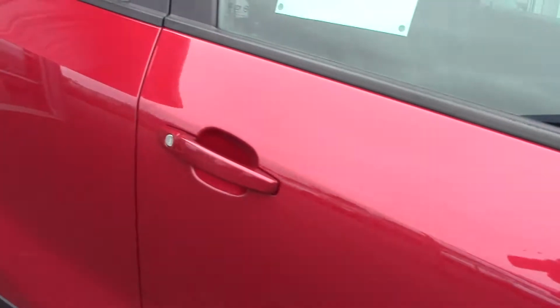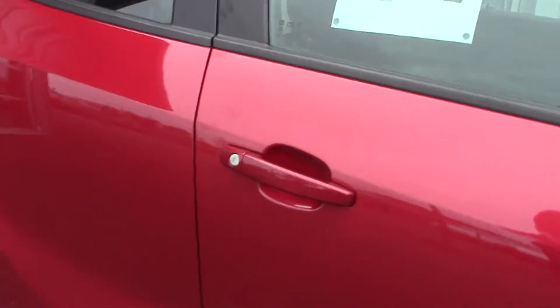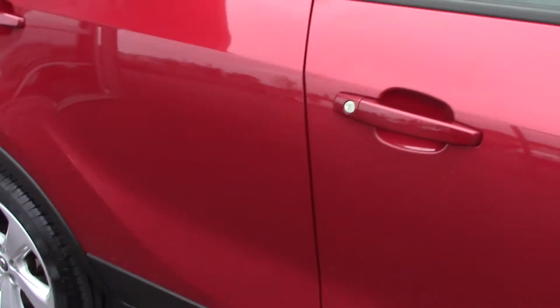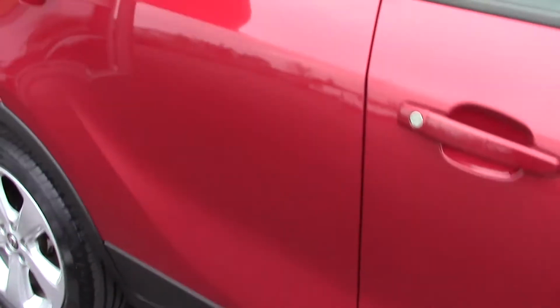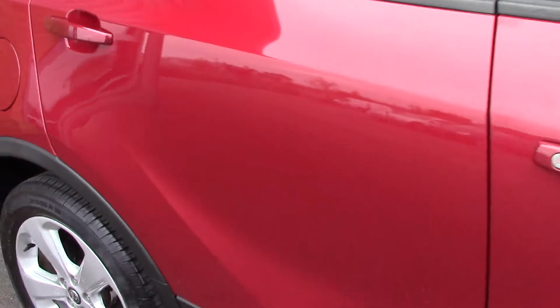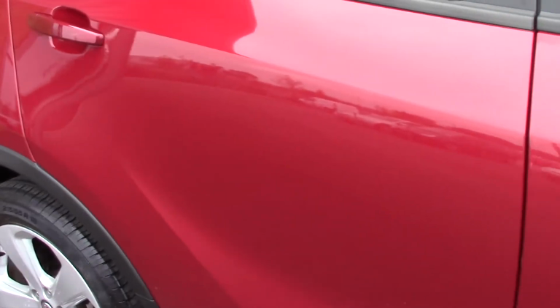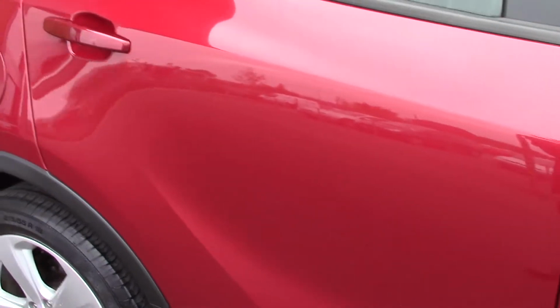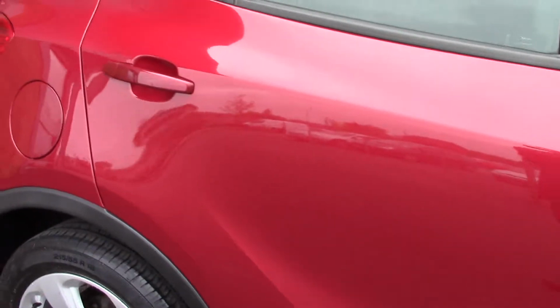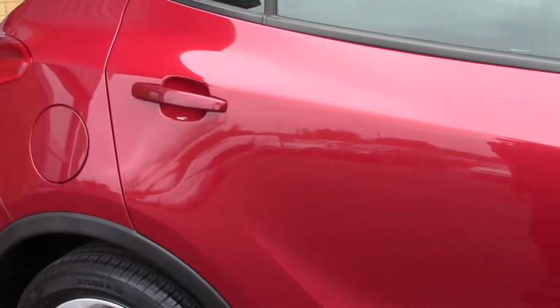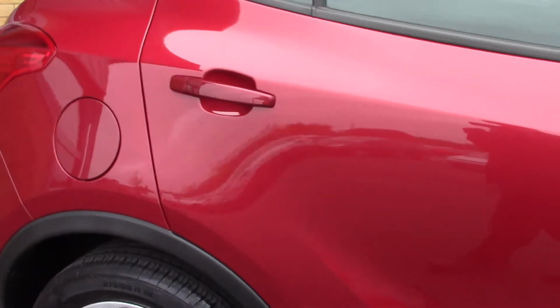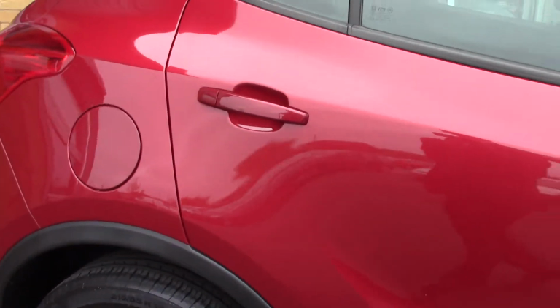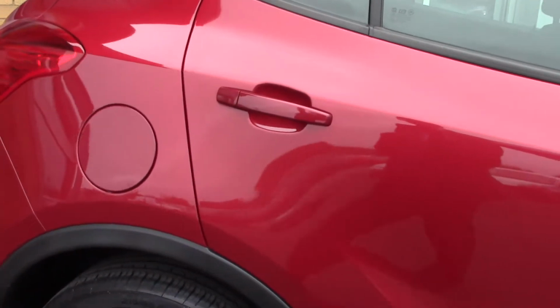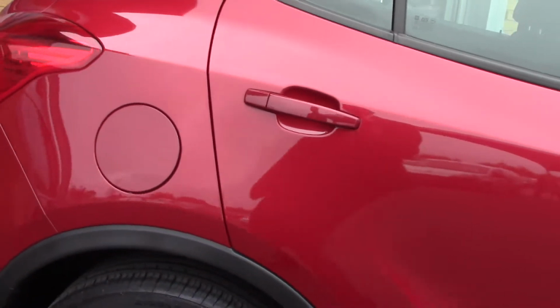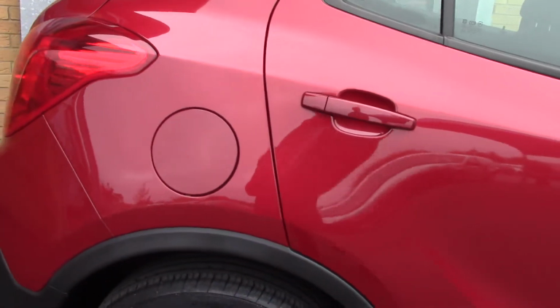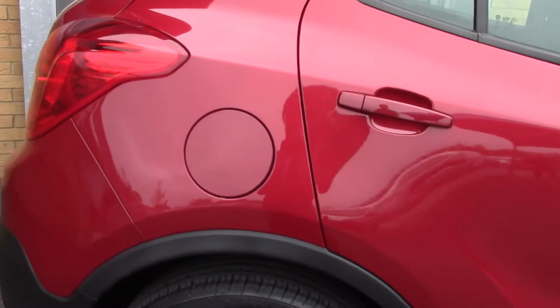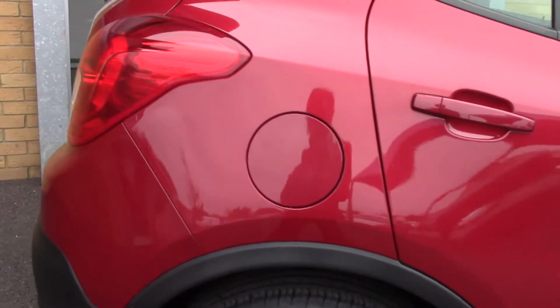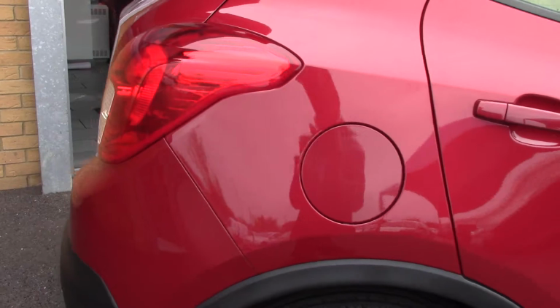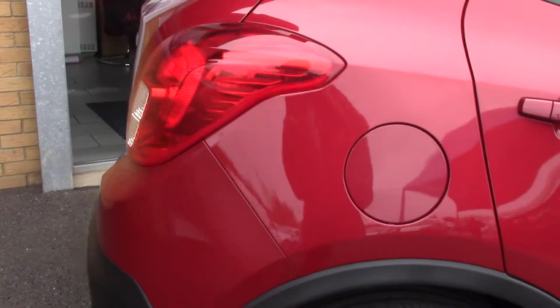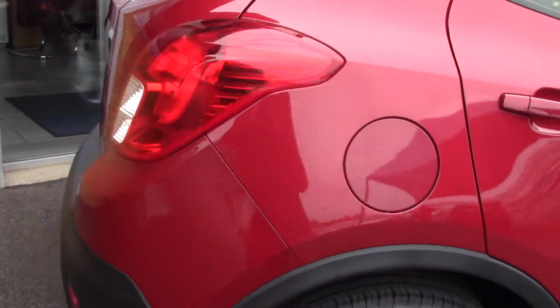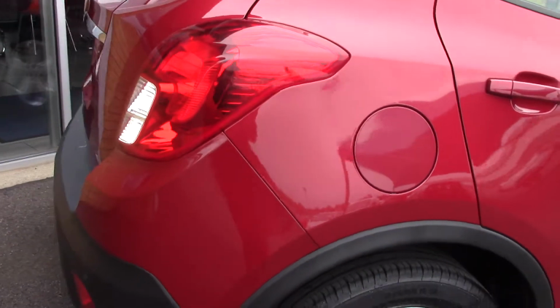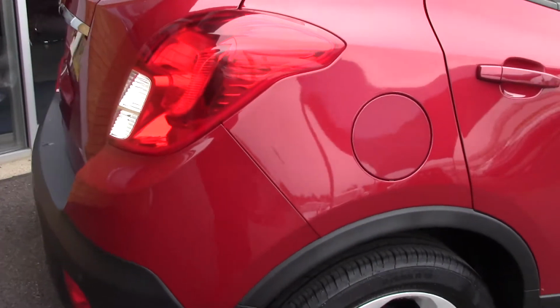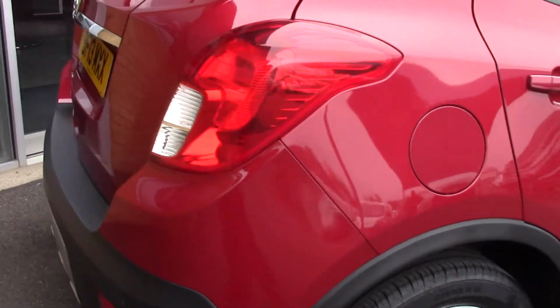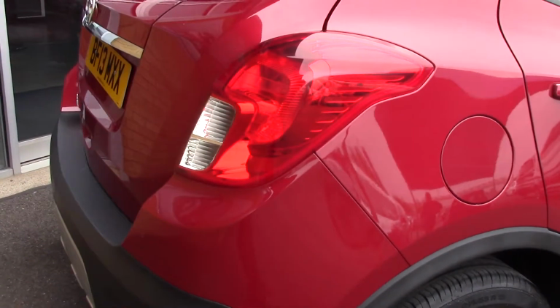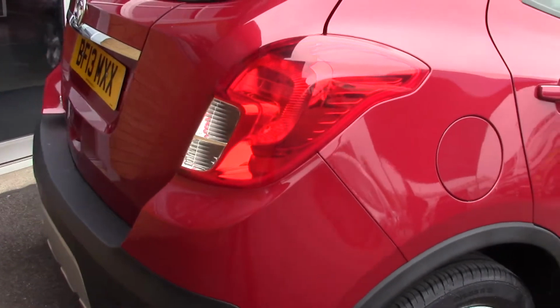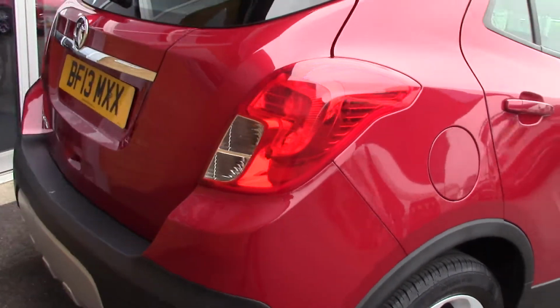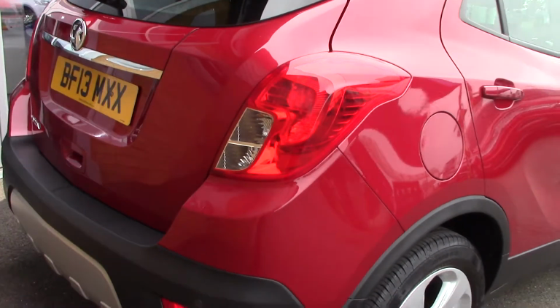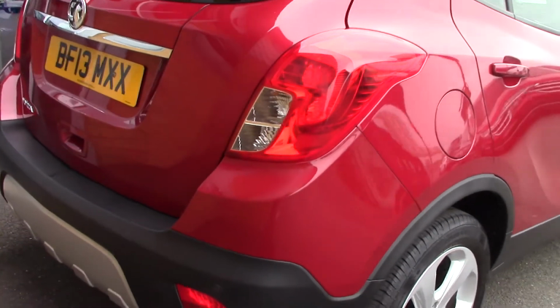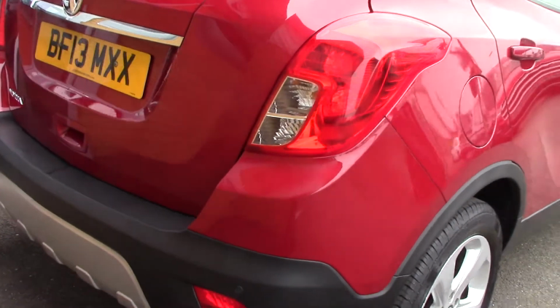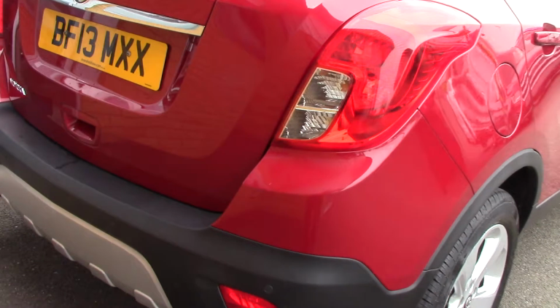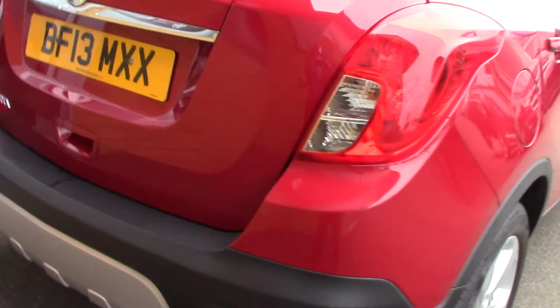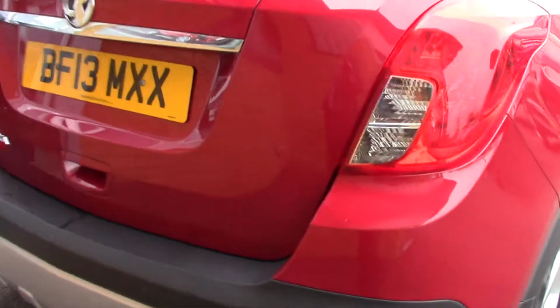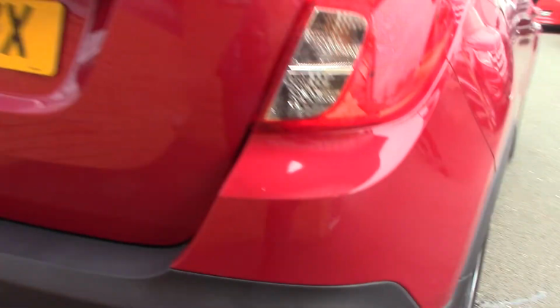This vehicle has done around 31,000 miles. It can achieve an average fuel consumption of 43 miles per gallon, and has an annual road tax of £190.